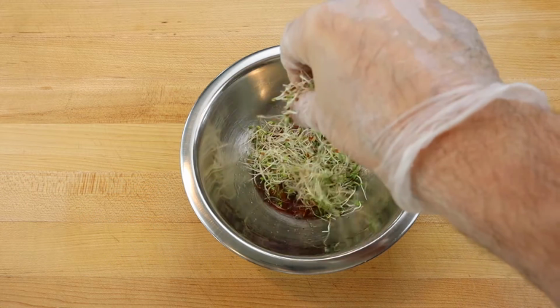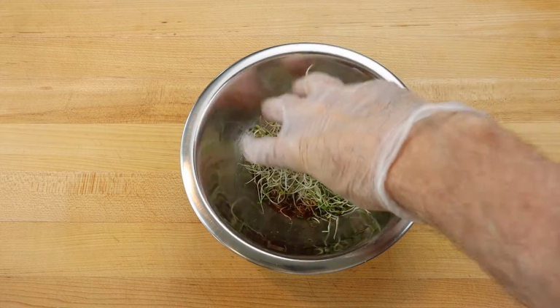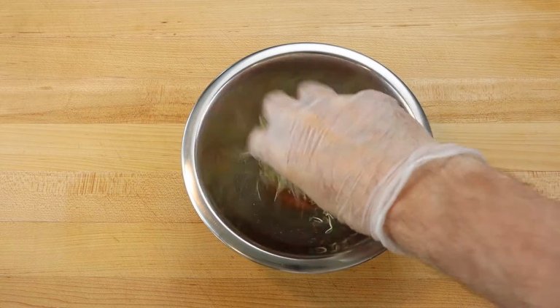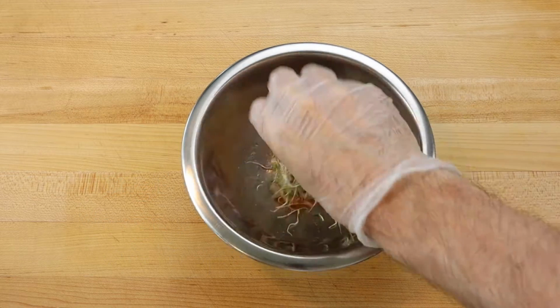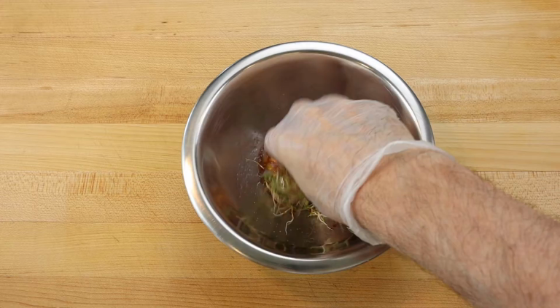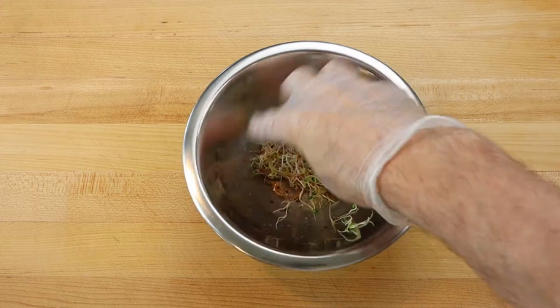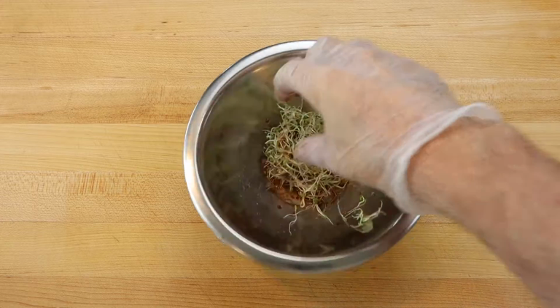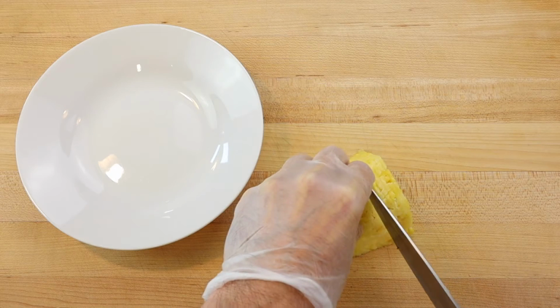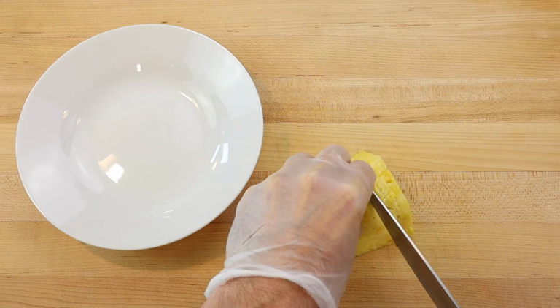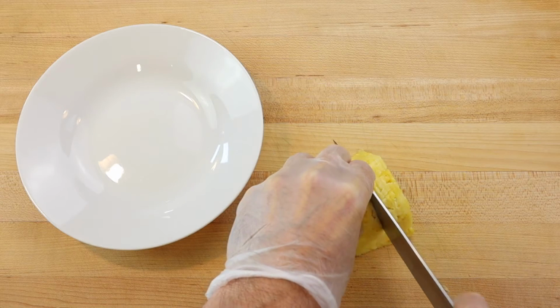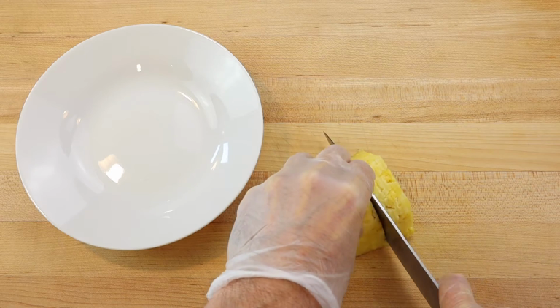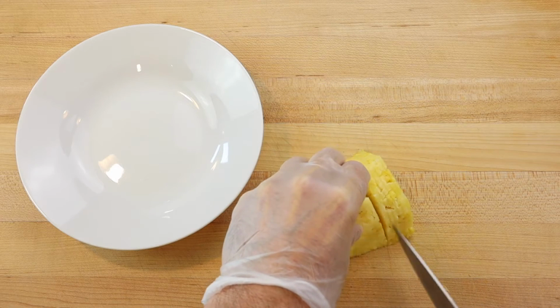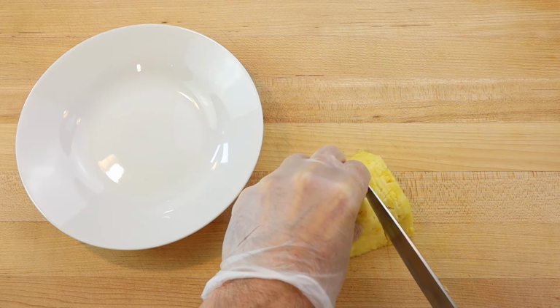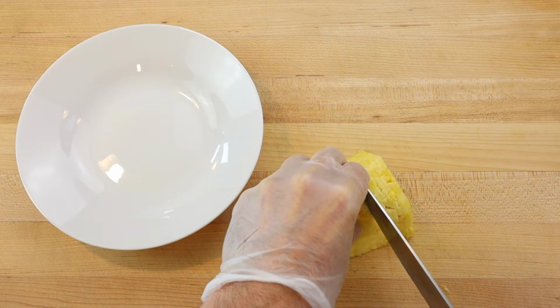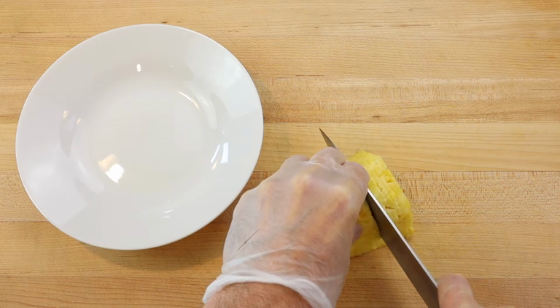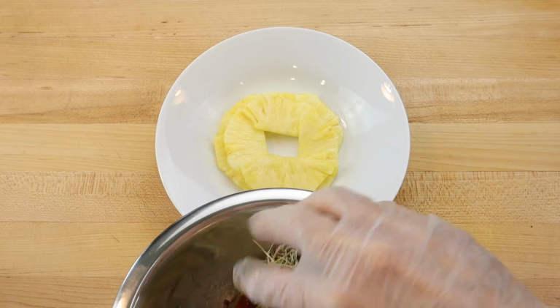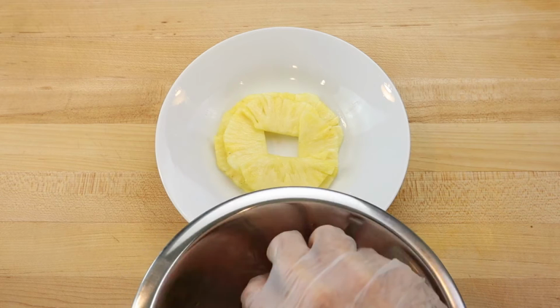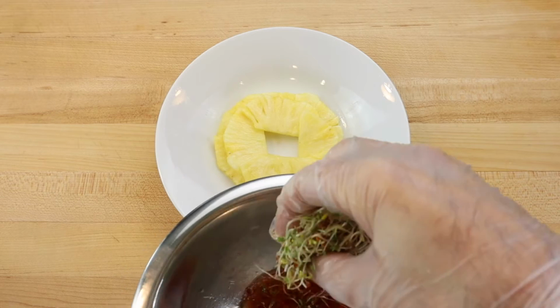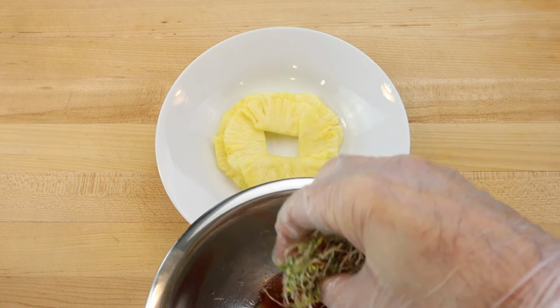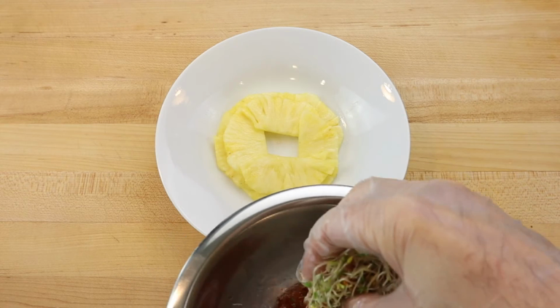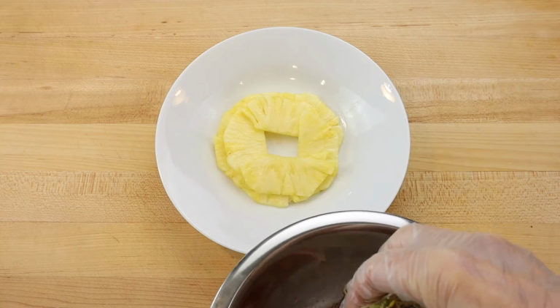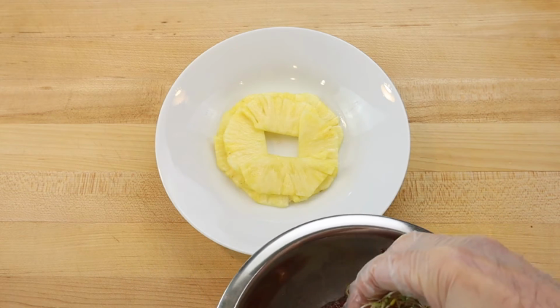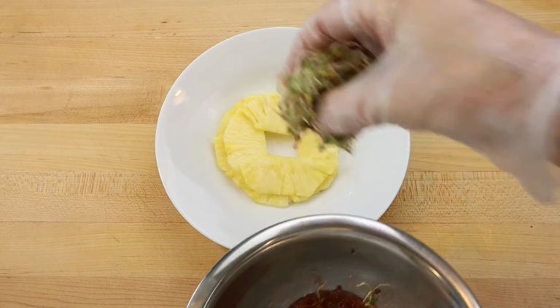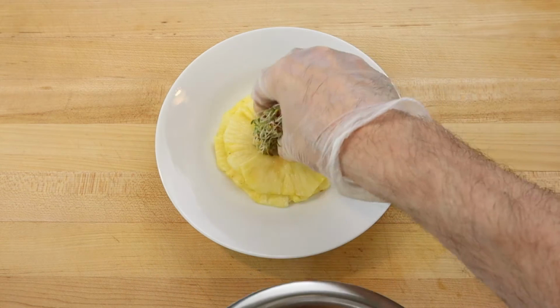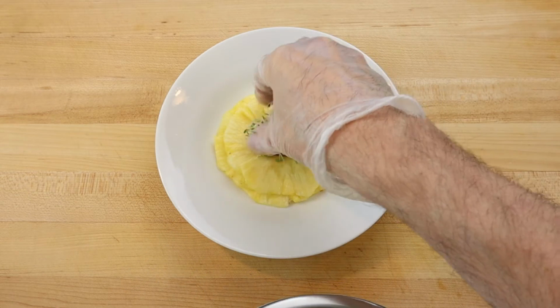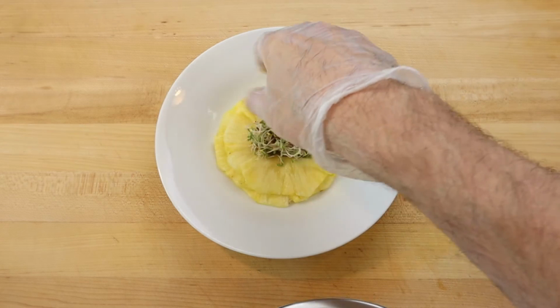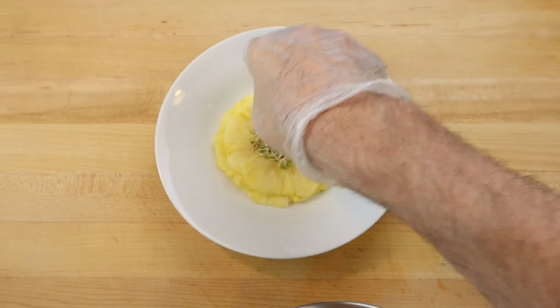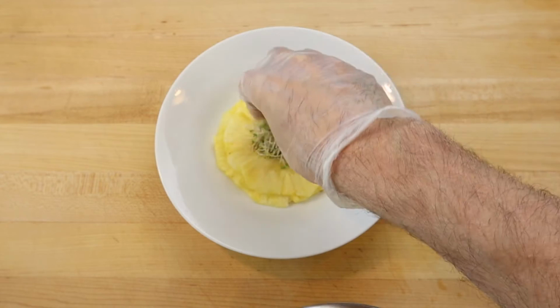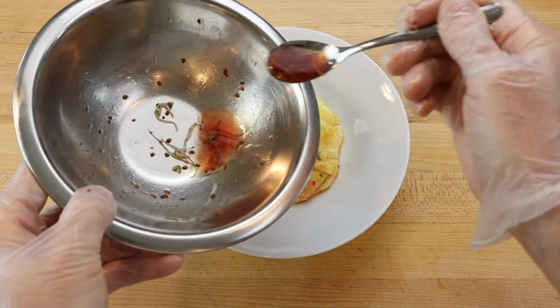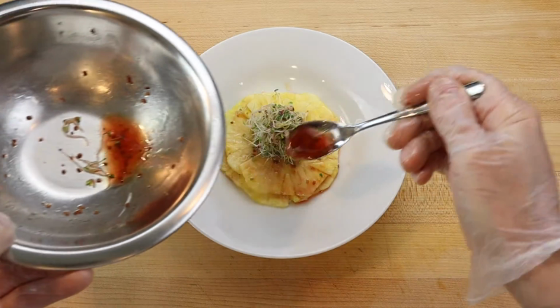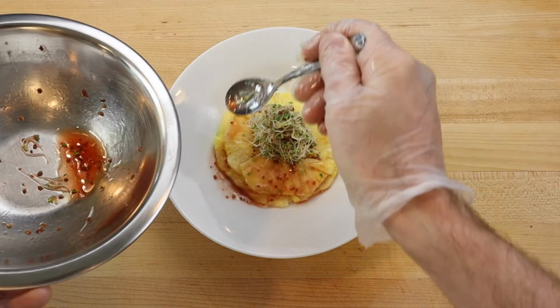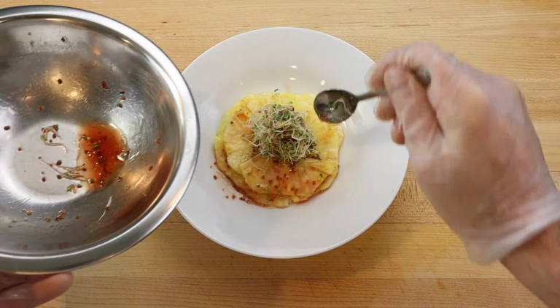Mix to combine. Then to assemble the salad, thinly slice 100 grams of pineapple and arrange the slices in a basket pattern on the bottom of a small salad plate. Then place the dressed sprouts in the middle of the pineapple slices and drizzle with the remaining dressing.